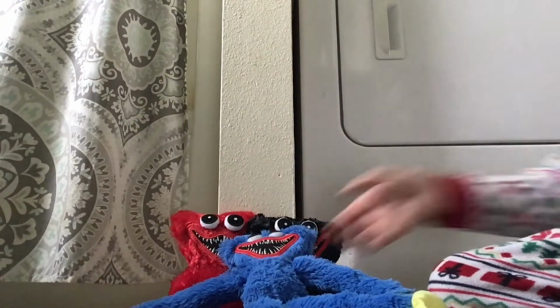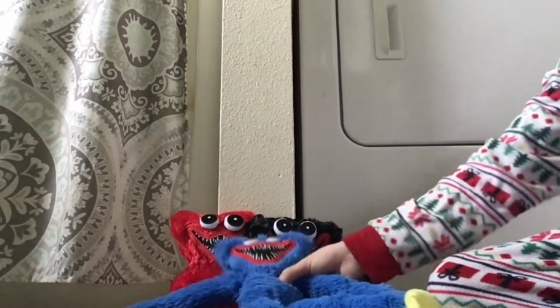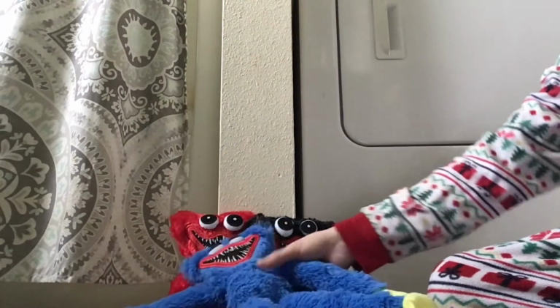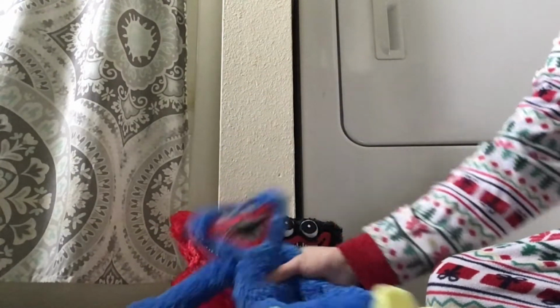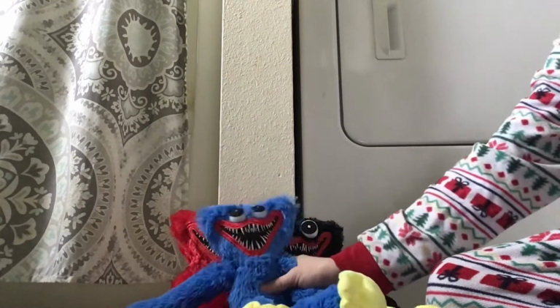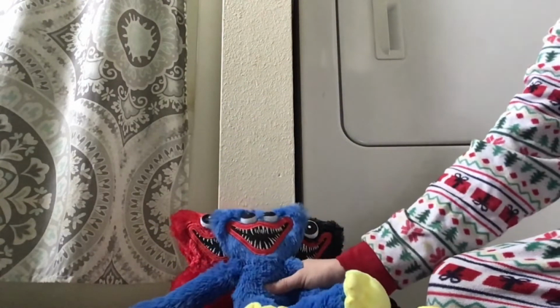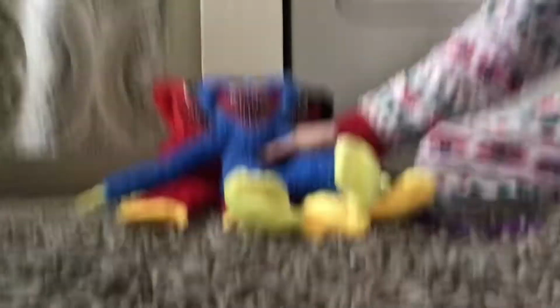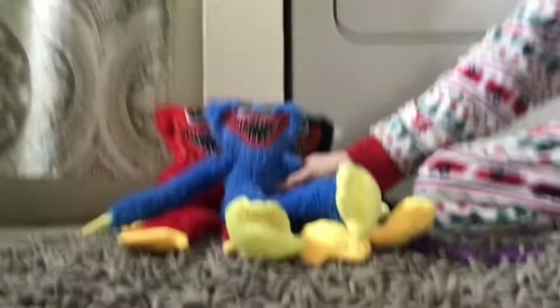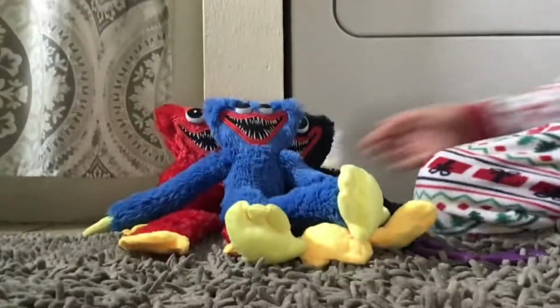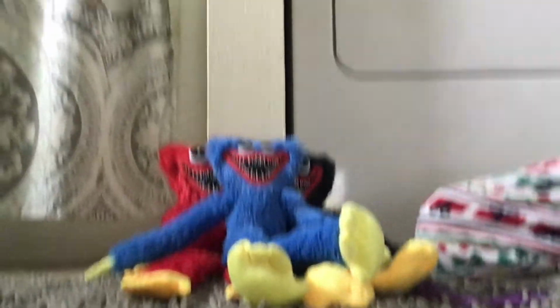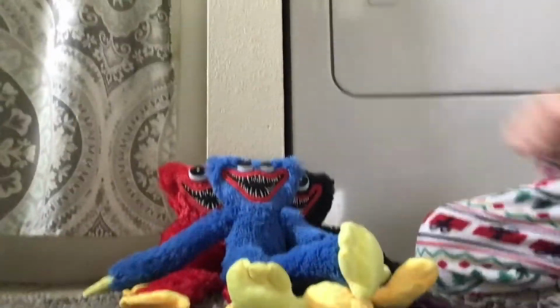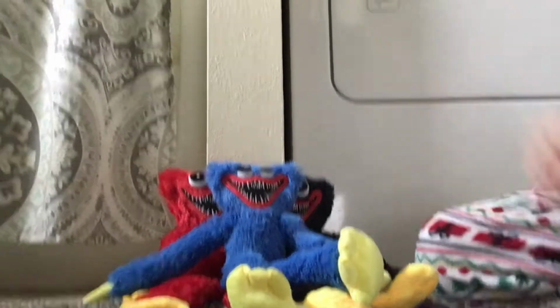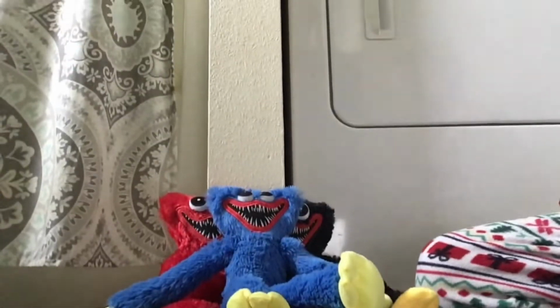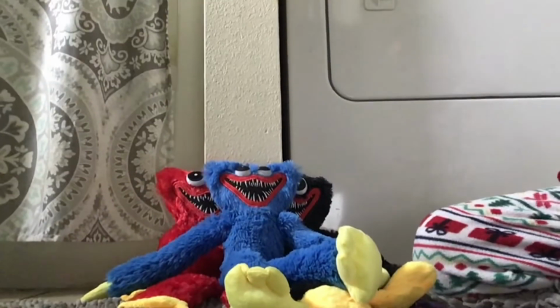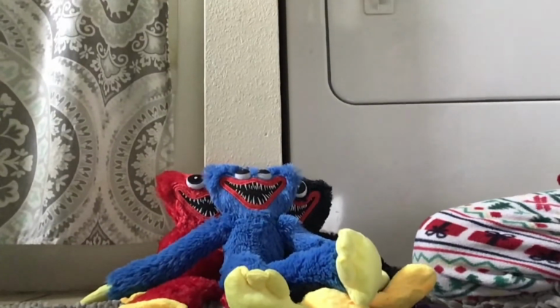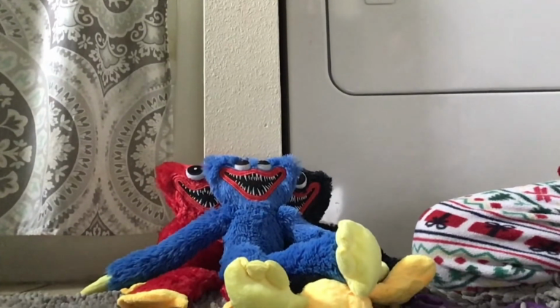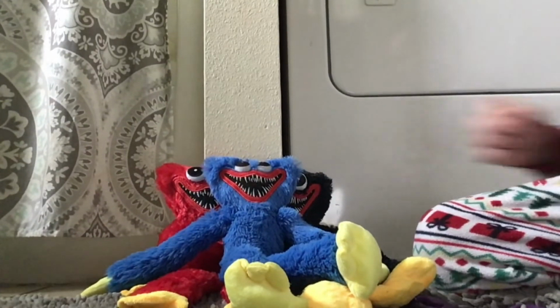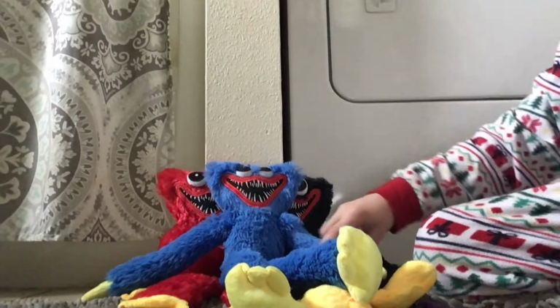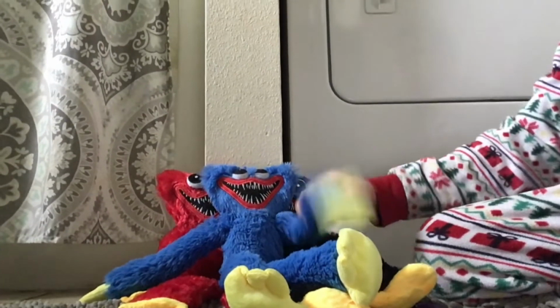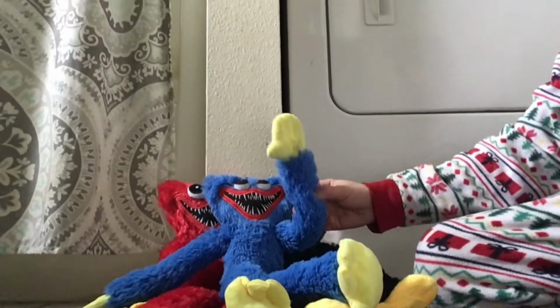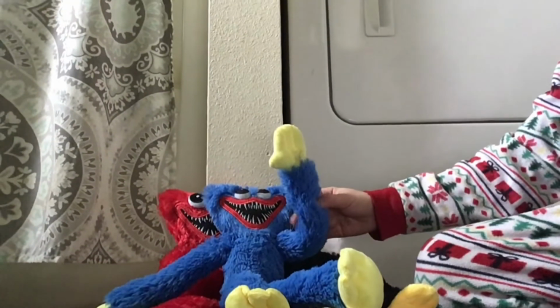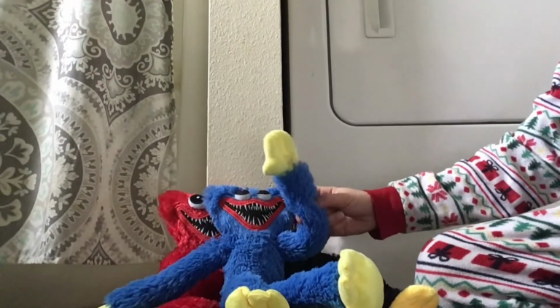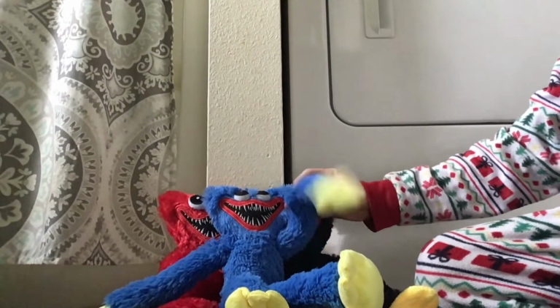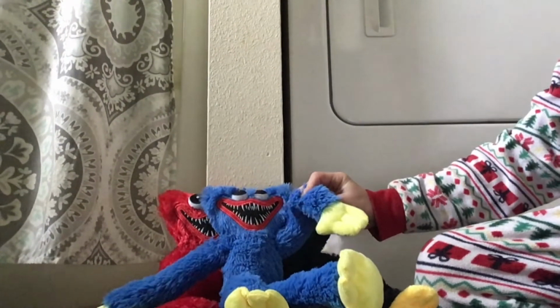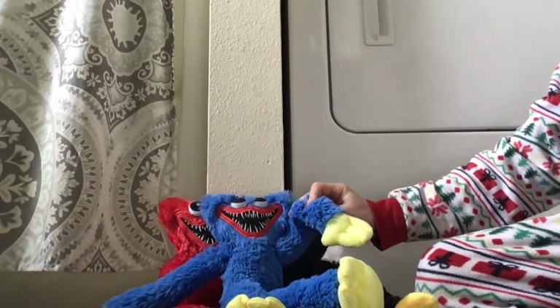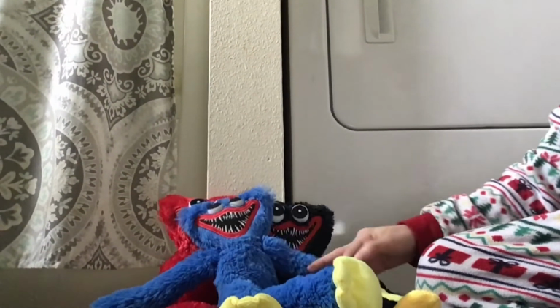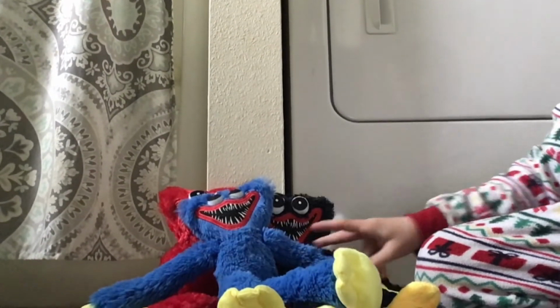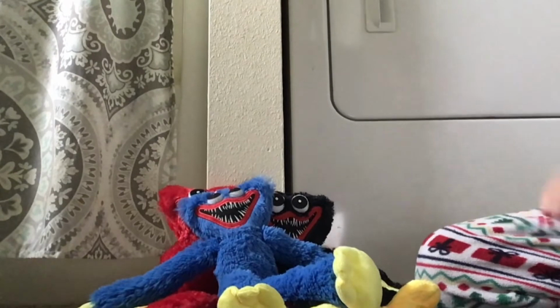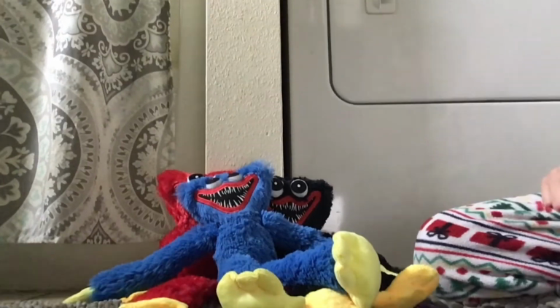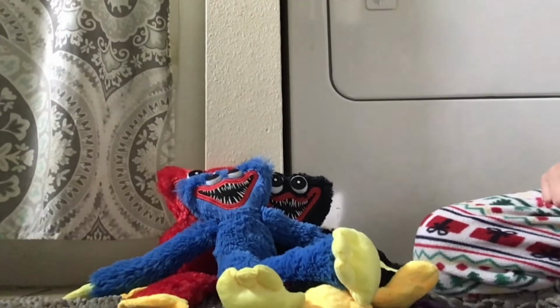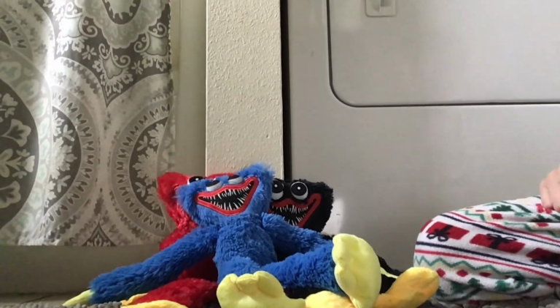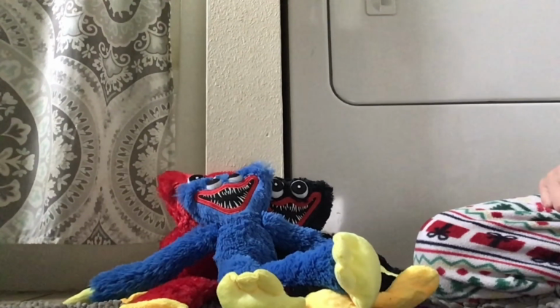This is it — we got the full set of Huggy plushies! If you guys liked this video, give a thumbs up; if you didn't, give a thumbs down. Please subscribe, and yeah — bye bye!